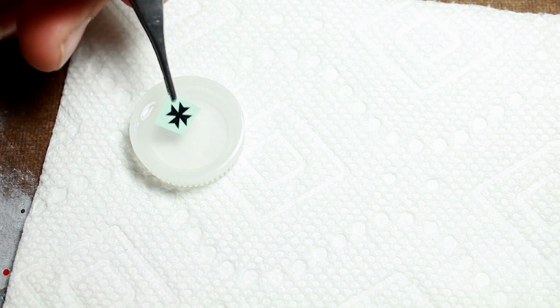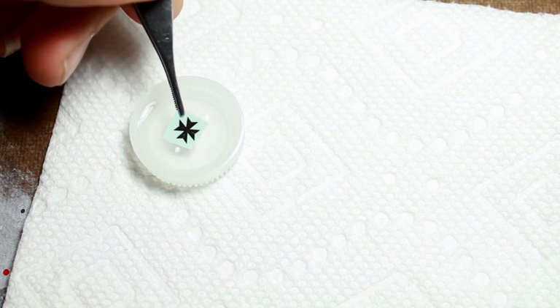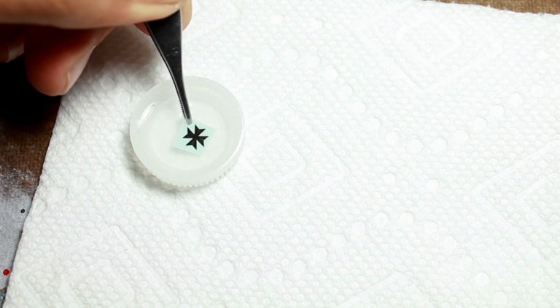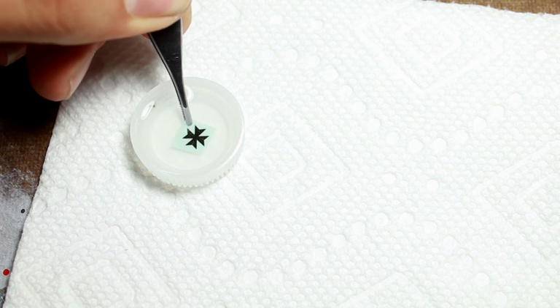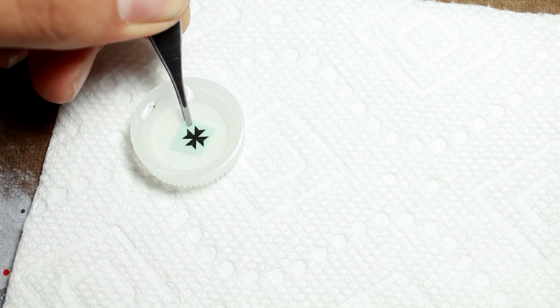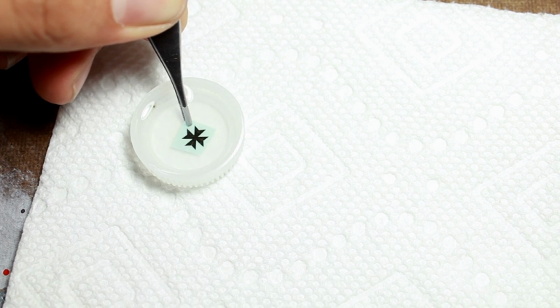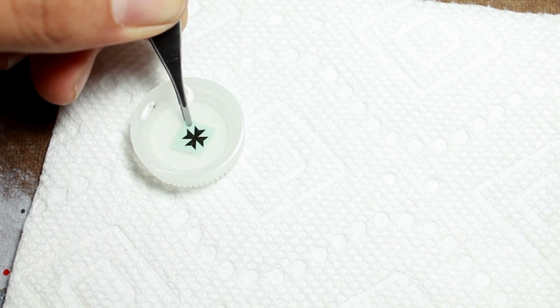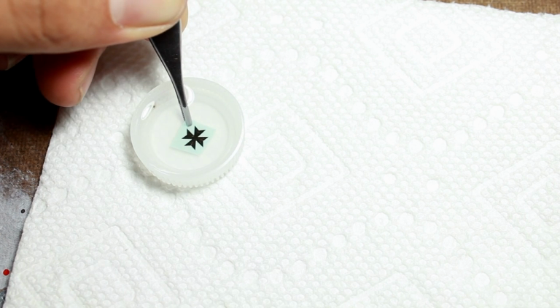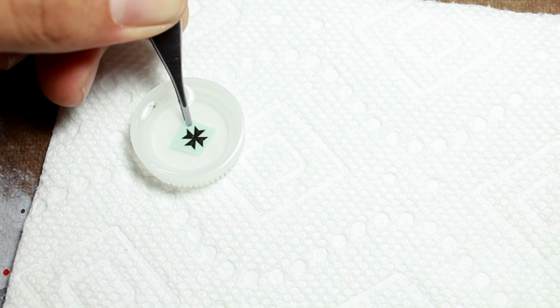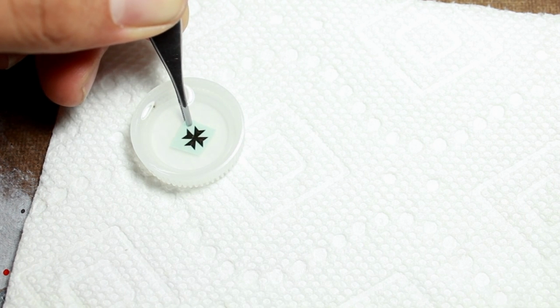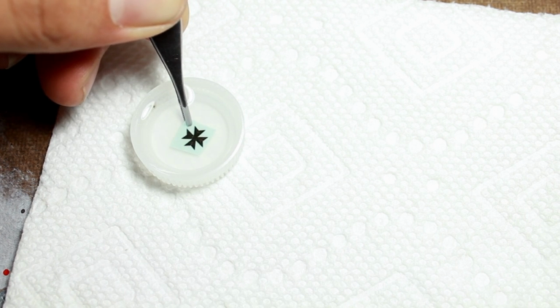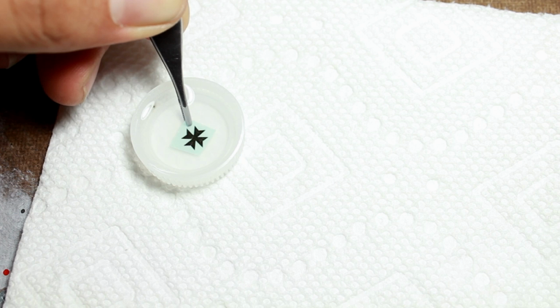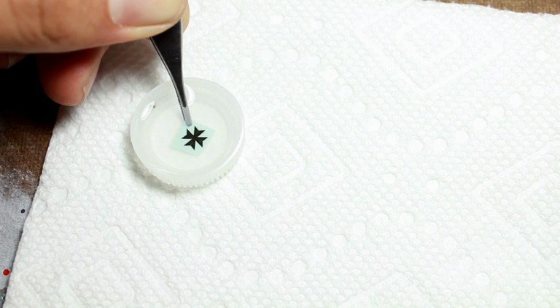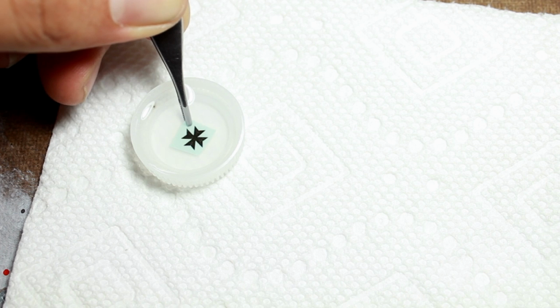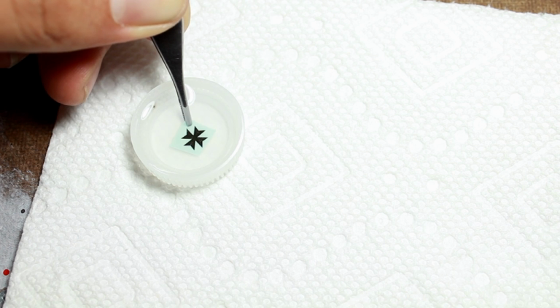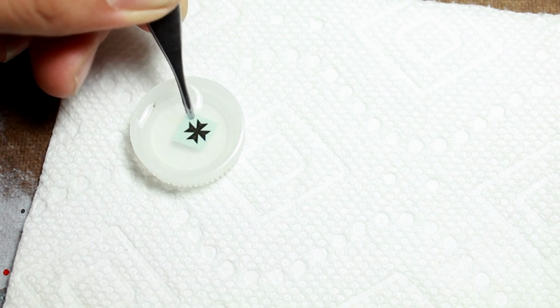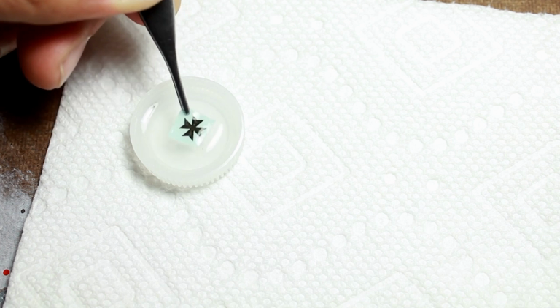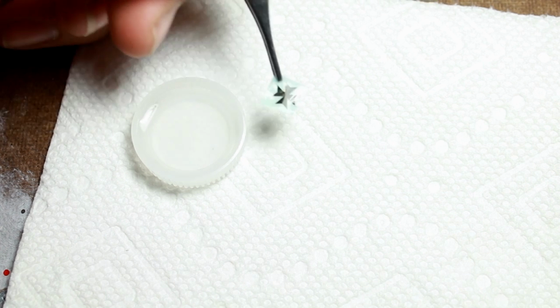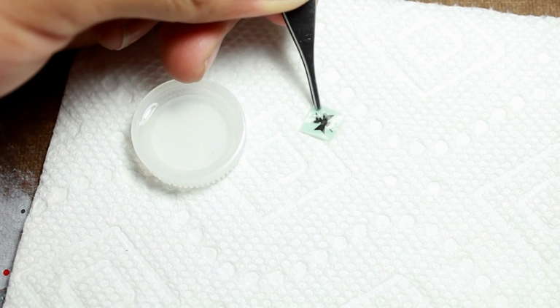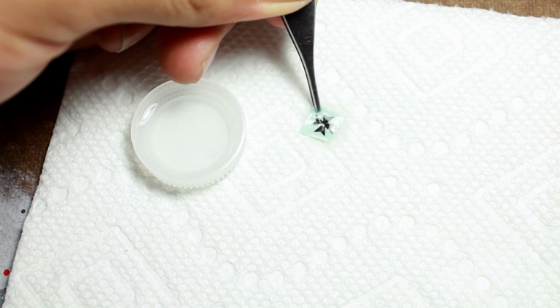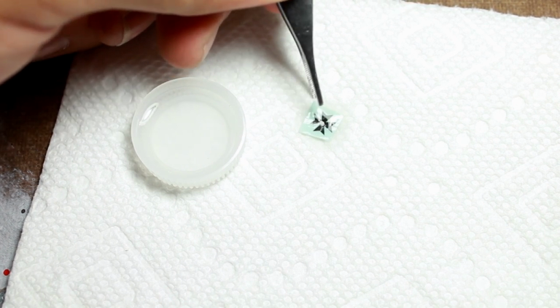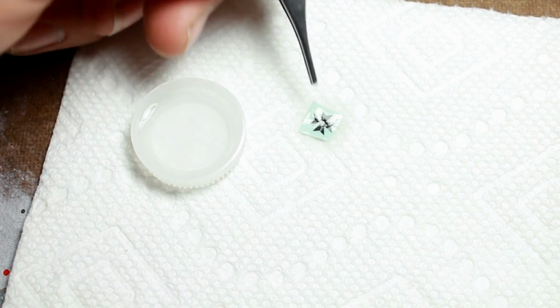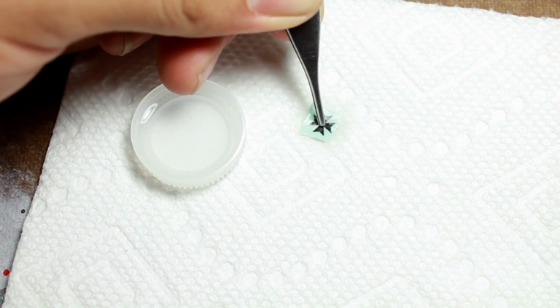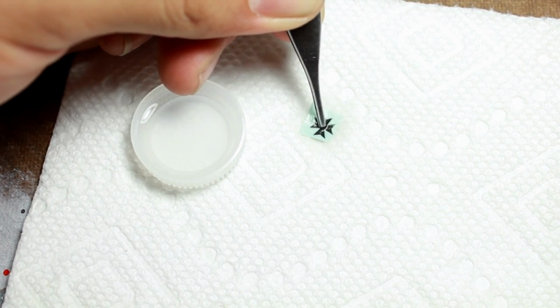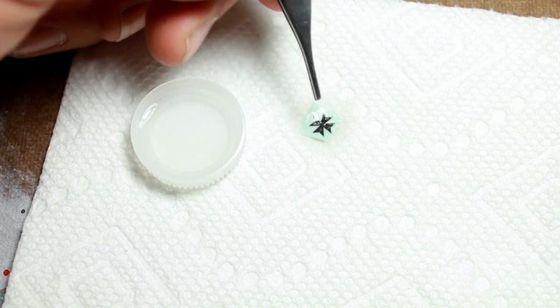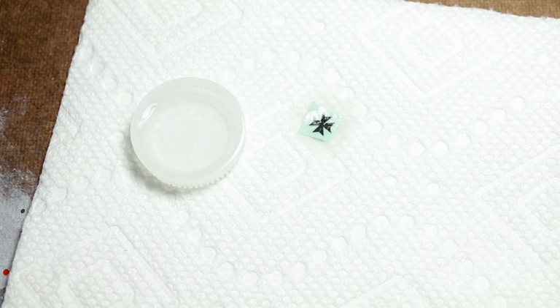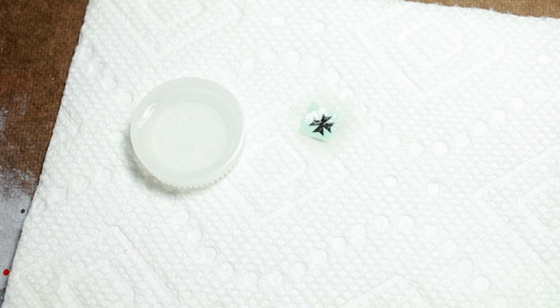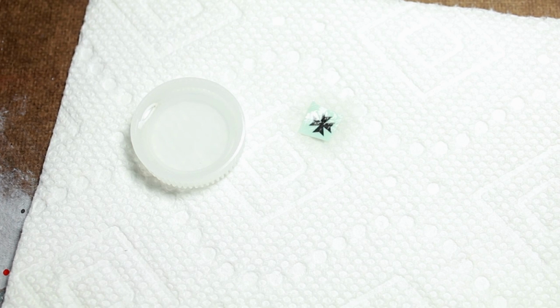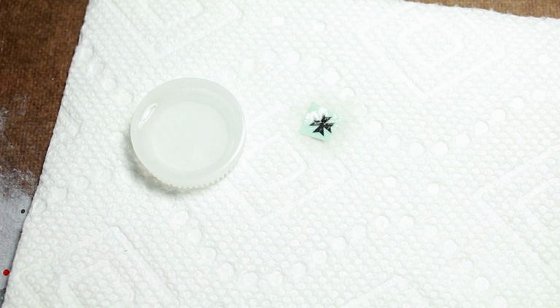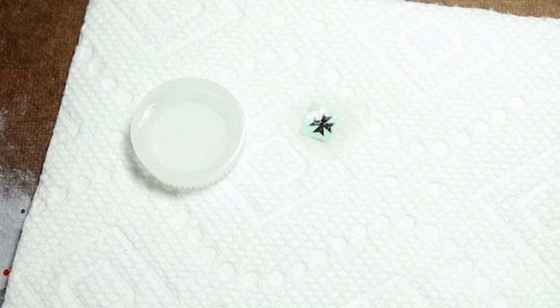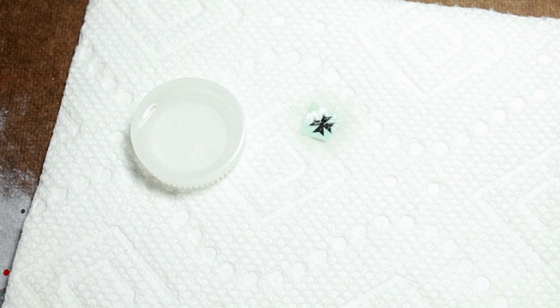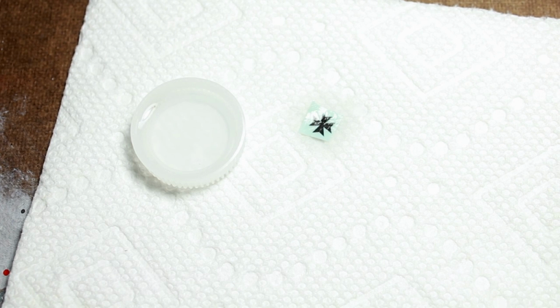To prepare the decal I soaked it for 10 seconds in water and then placed it on a paper towel to soak up the excess water. You may have to soak it for a little bit longer or a little bit less depending. Sometimes the relief cuts help hold it to the decal paper.